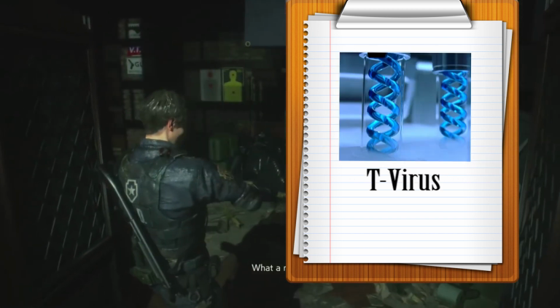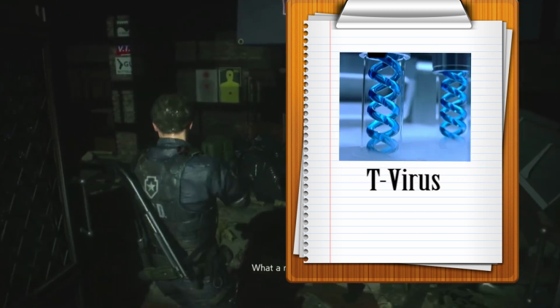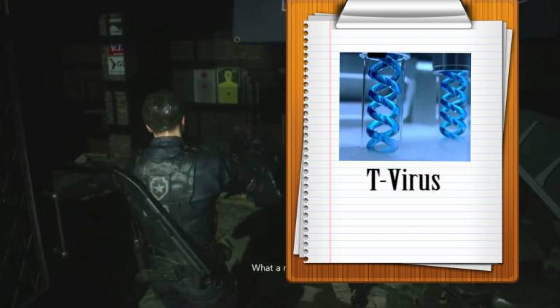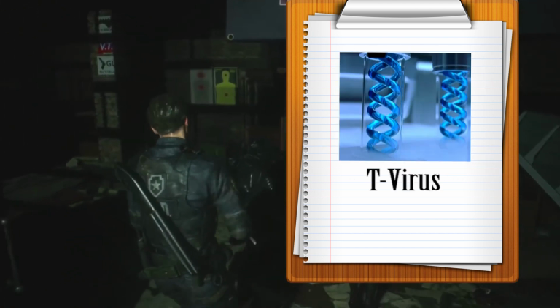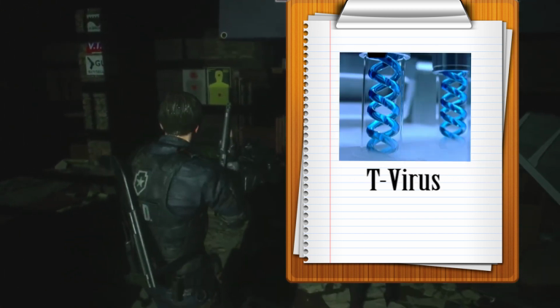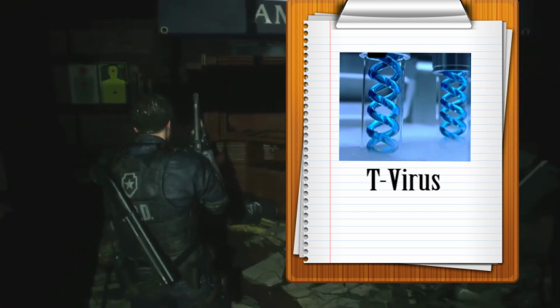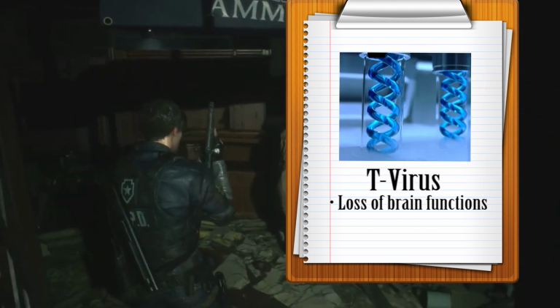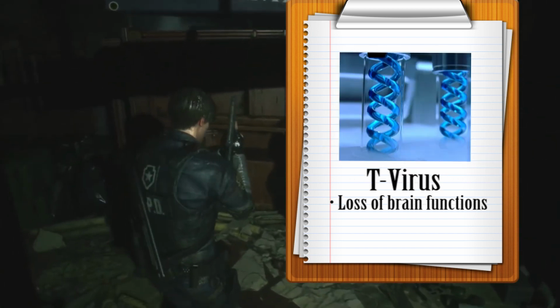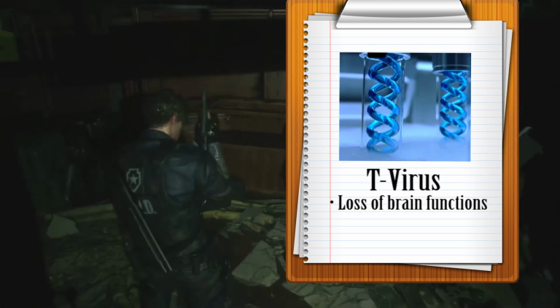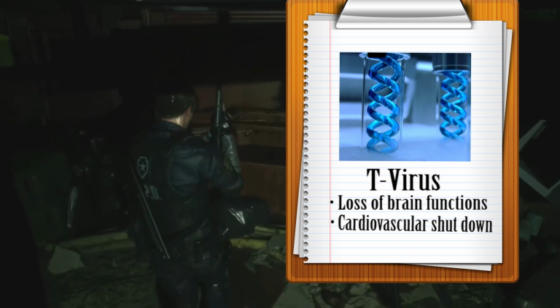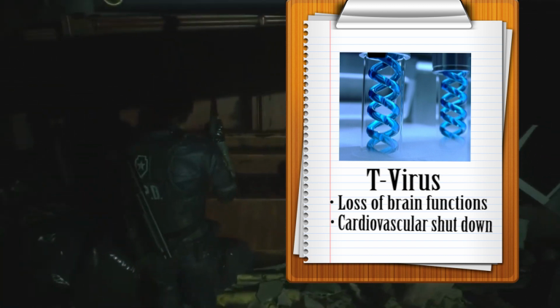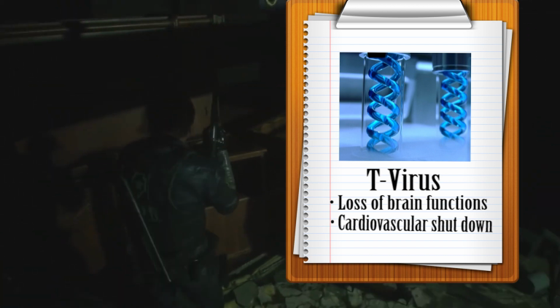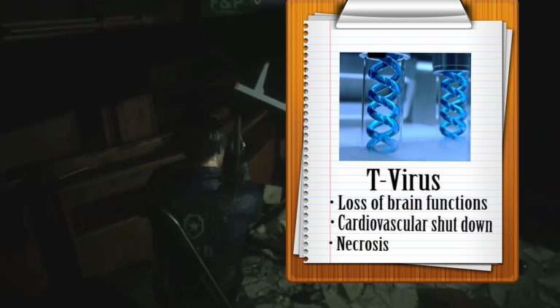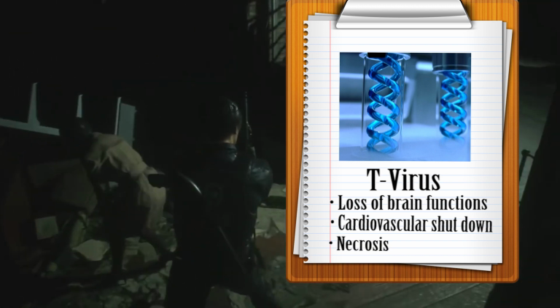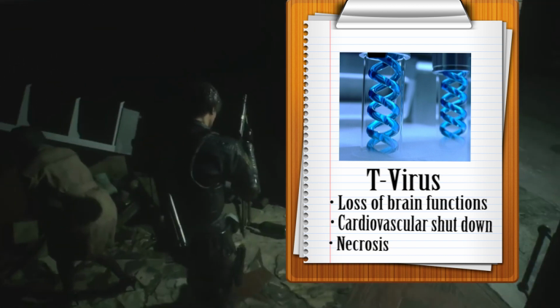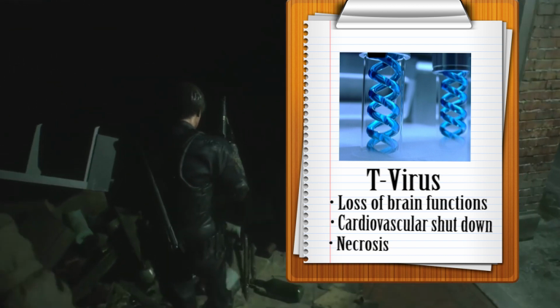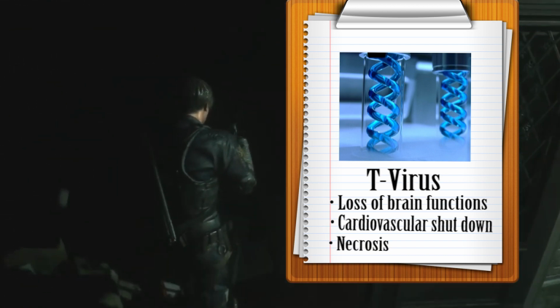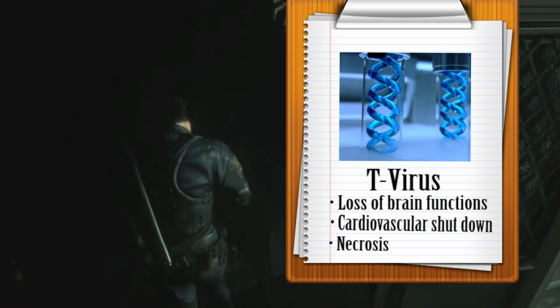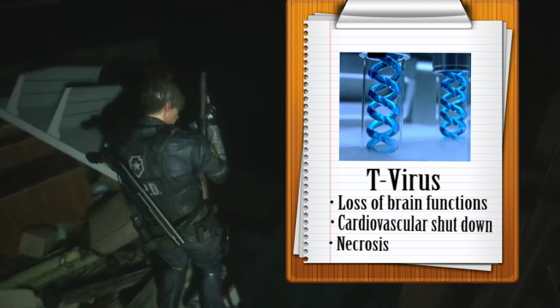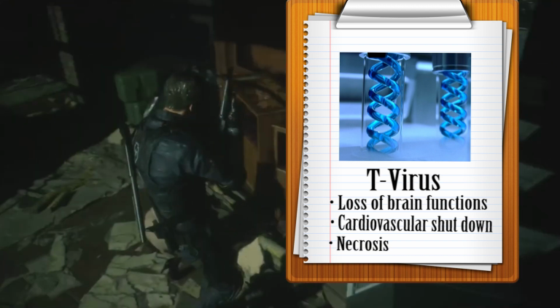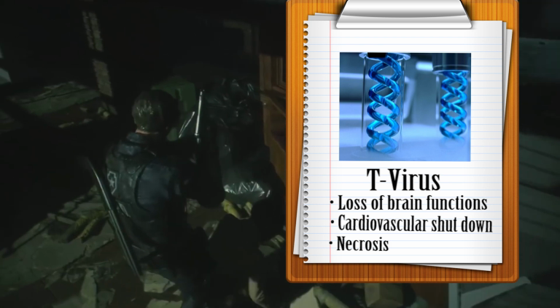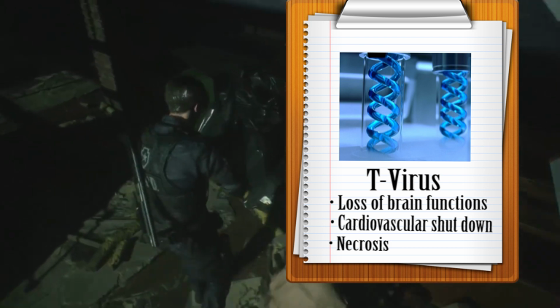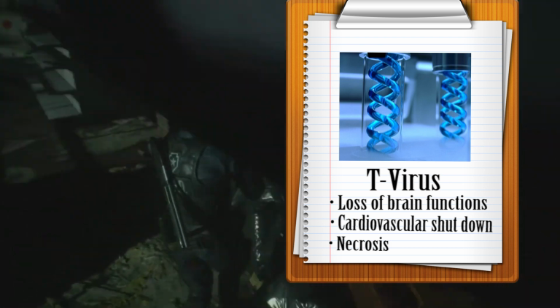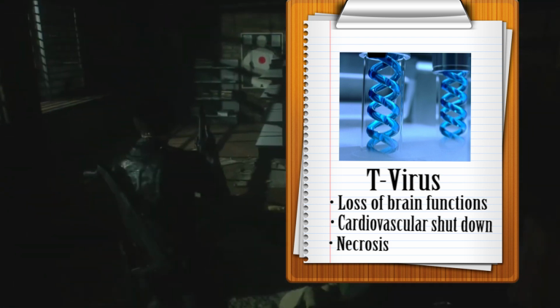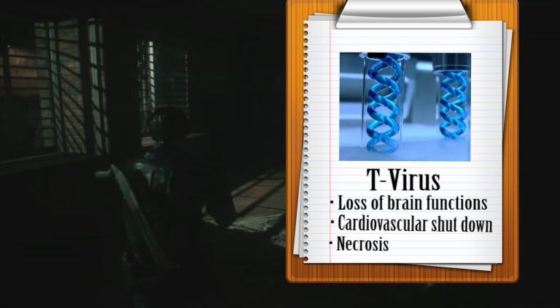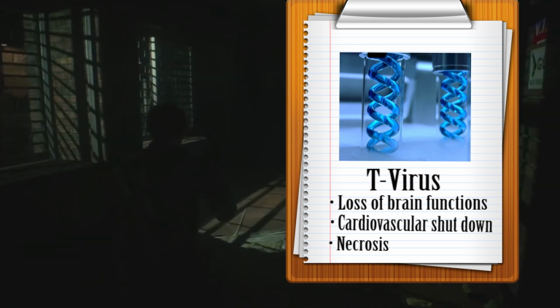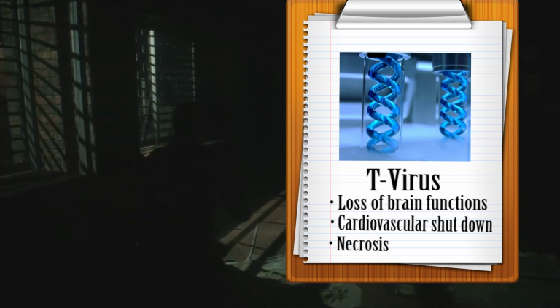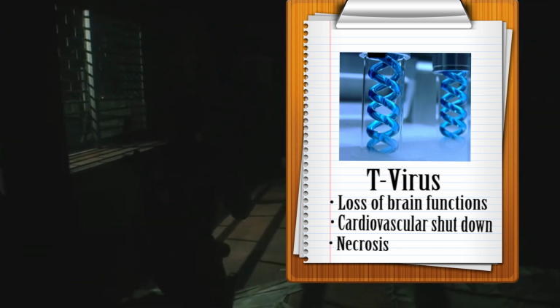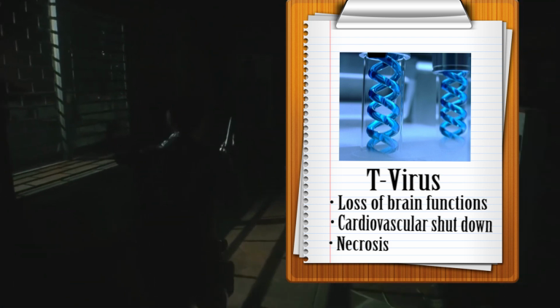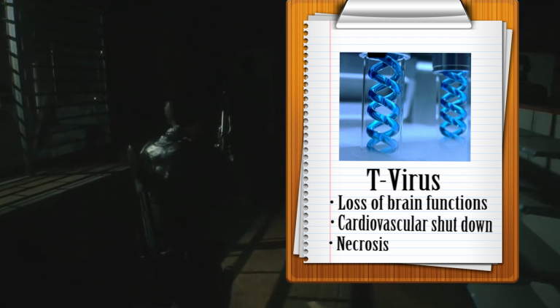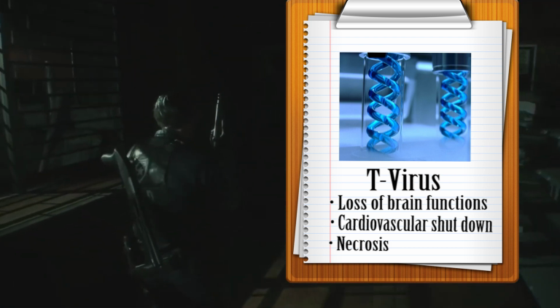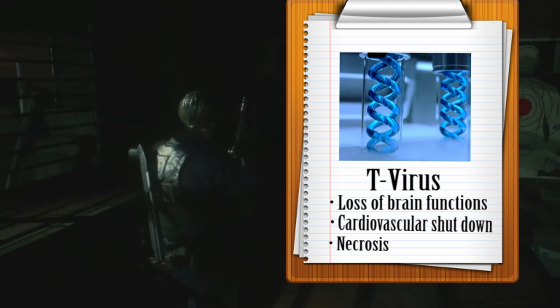The T-Virus. A highly infectious disease that causes loss of brain functions, cardiovascular shutdown, and necrosis of the flesh. The T-Virus isn't actually reanimating anything. It's just shutting down the body's functions and sending the remaining husk into a primal state driven by base instincts.